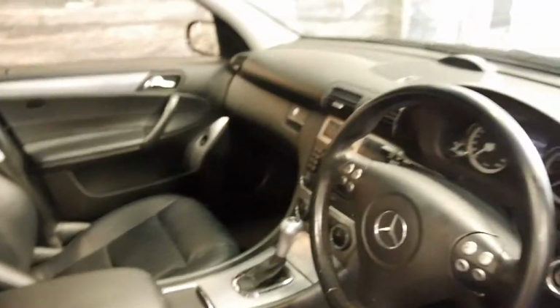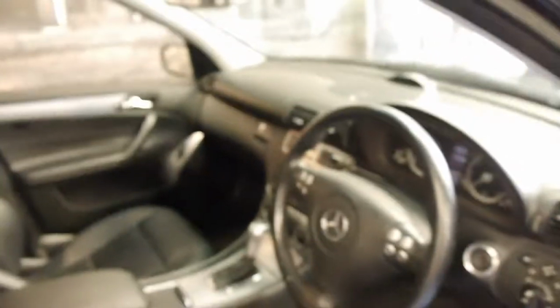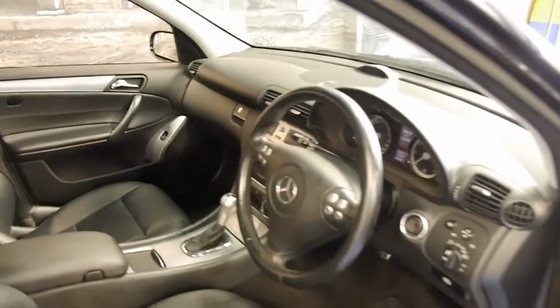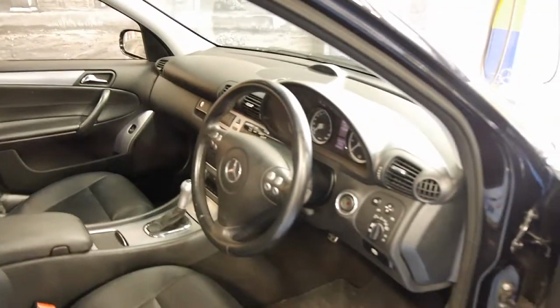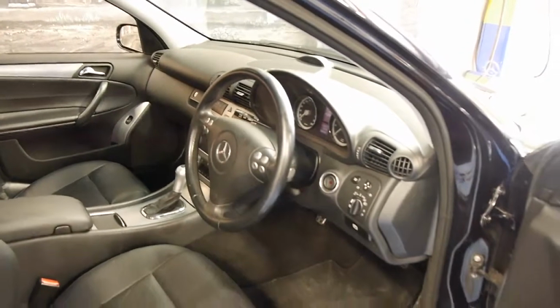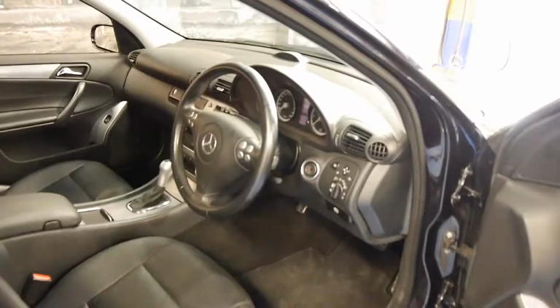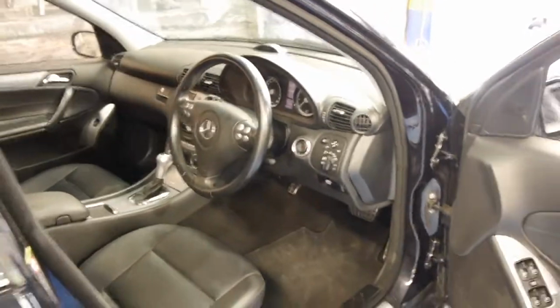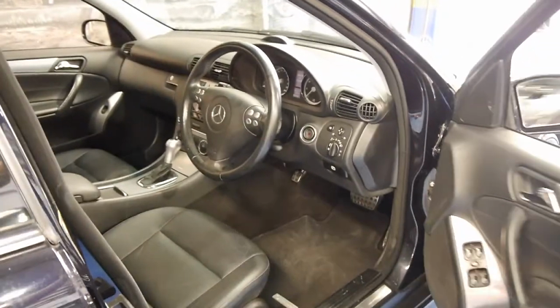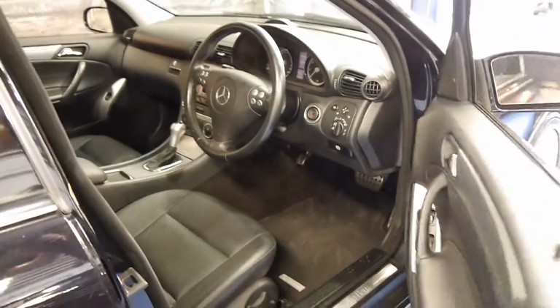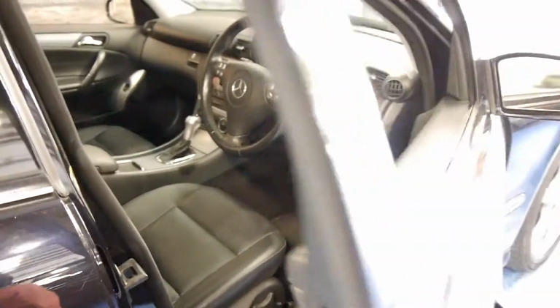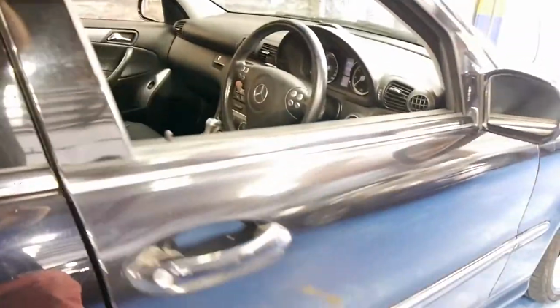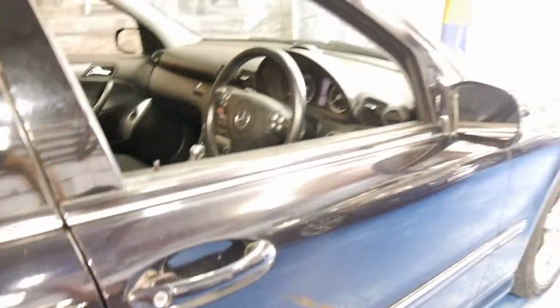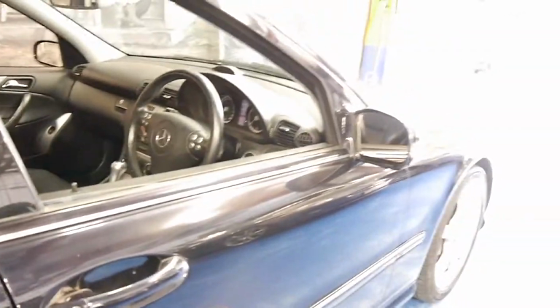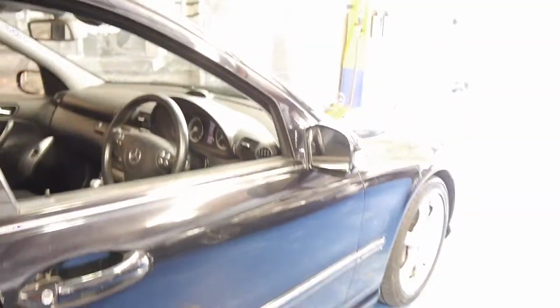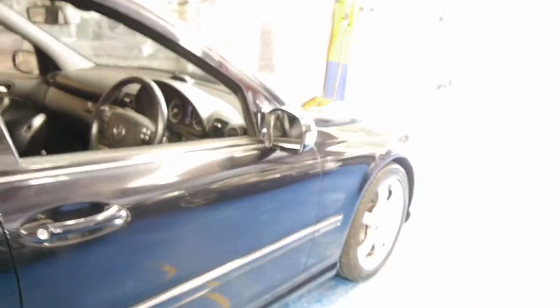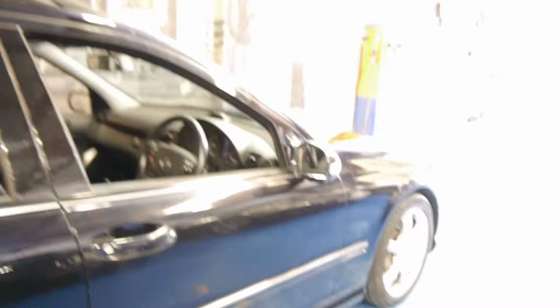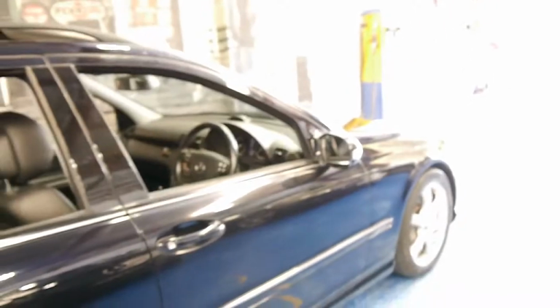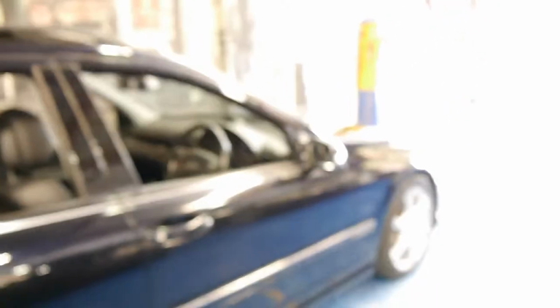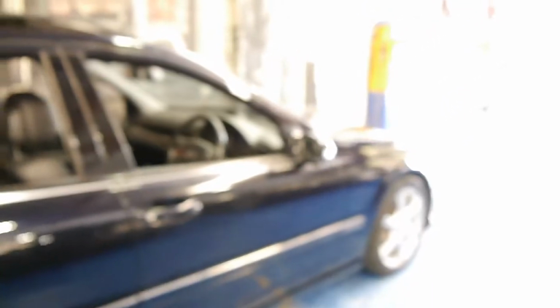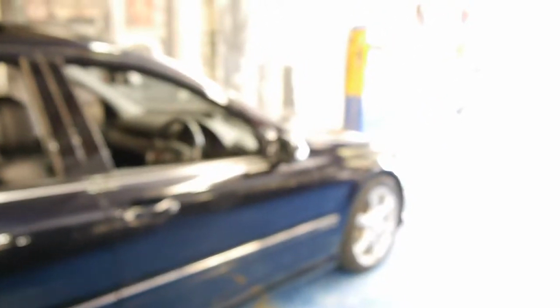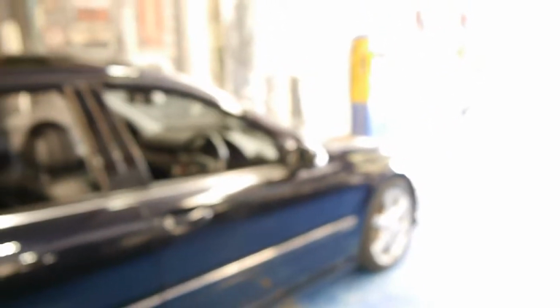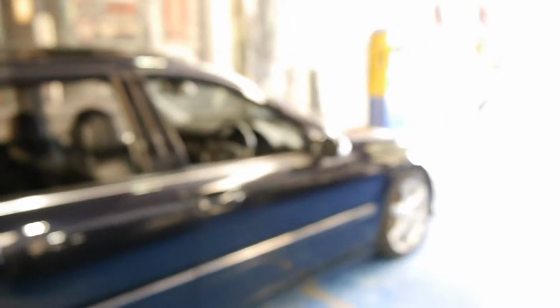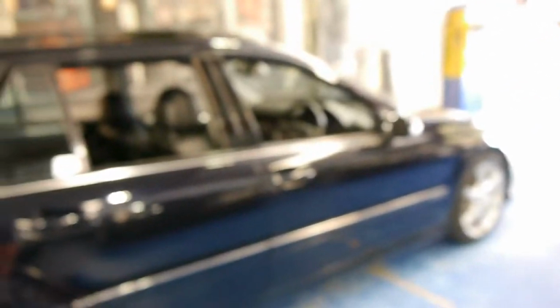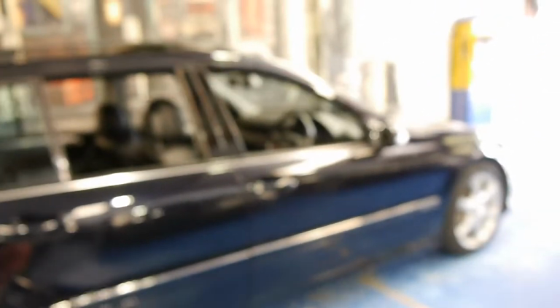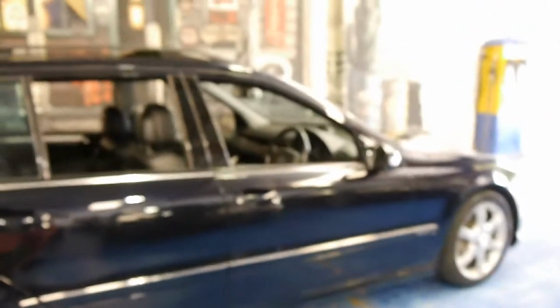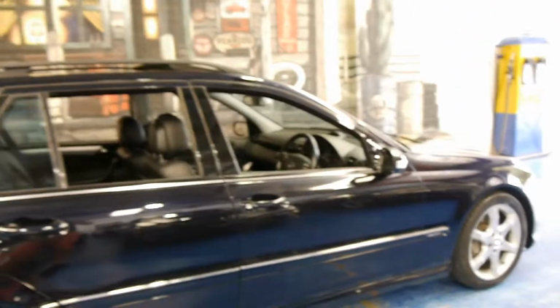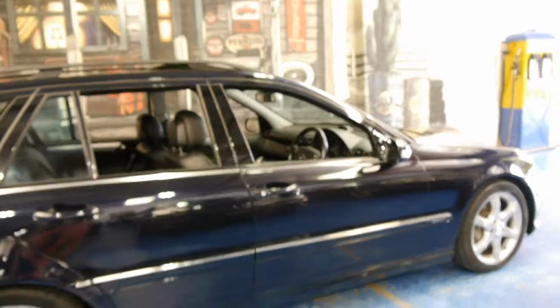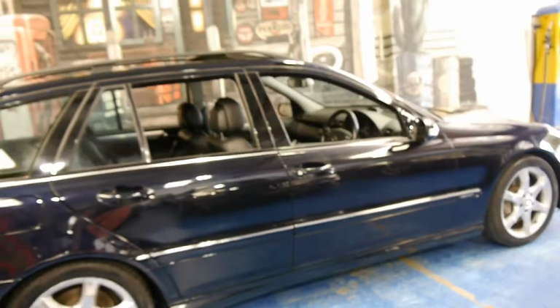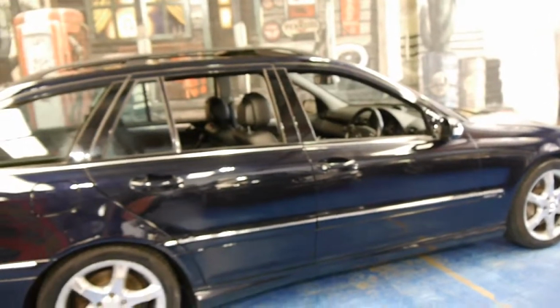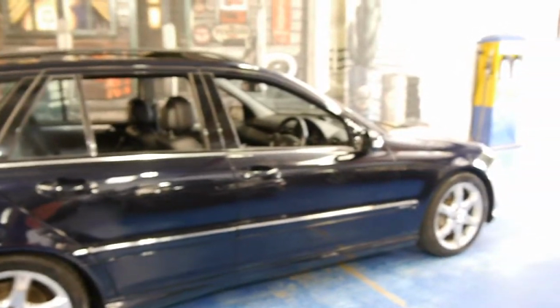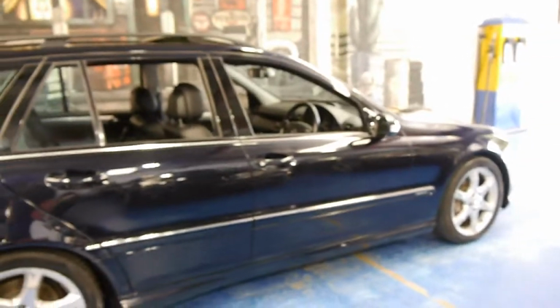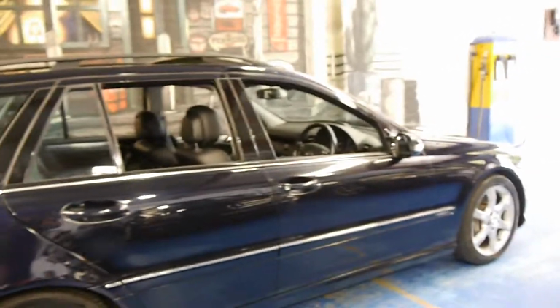This one's done 112,000 kilometres and it's got an incredible service history. The last services I believe were at Mercedes at around 95,000 k's, then it was serviced by a specialist in the eastern suburbs at 100,000 k's and 110,000 k's.